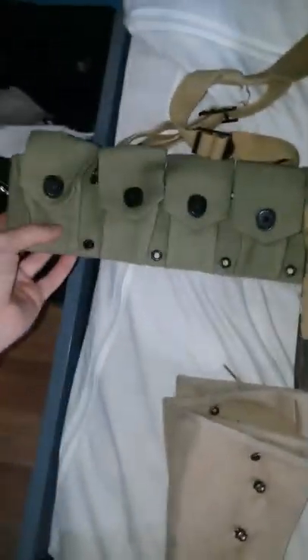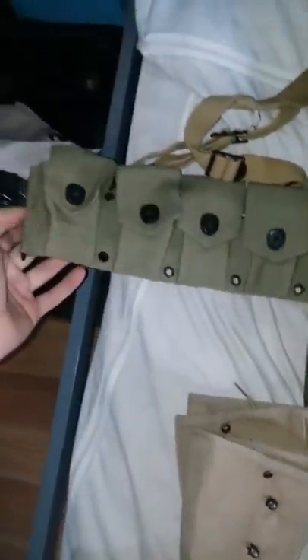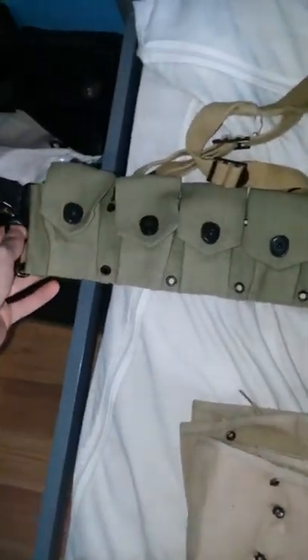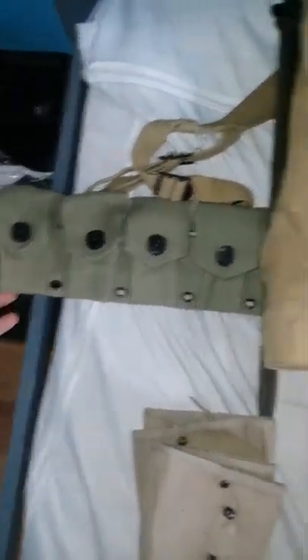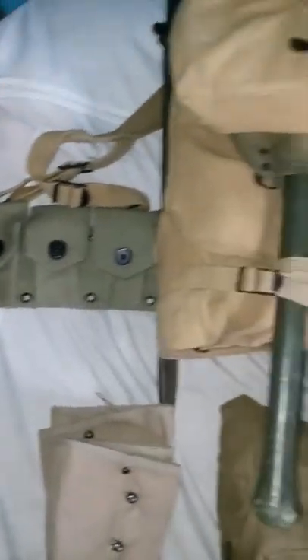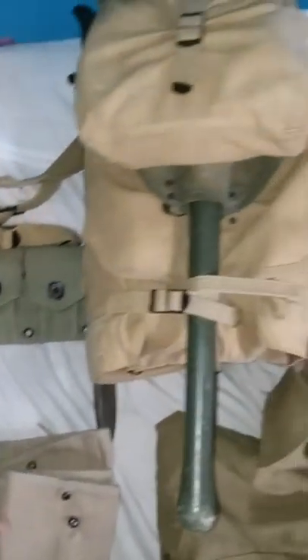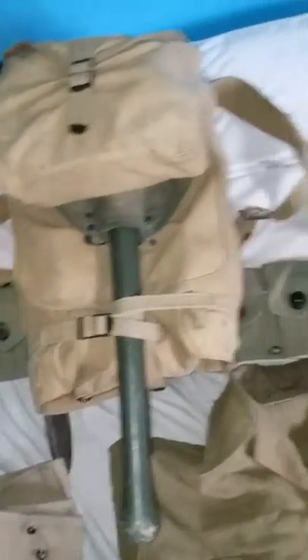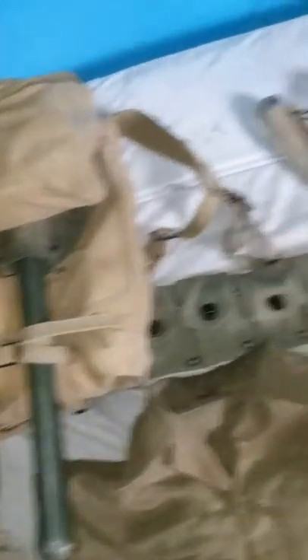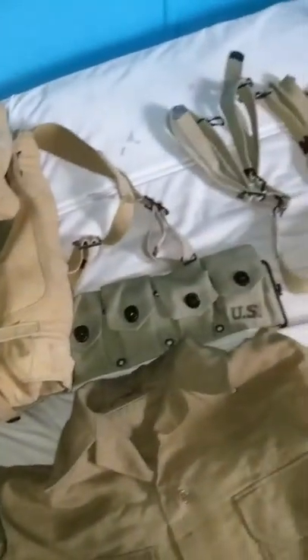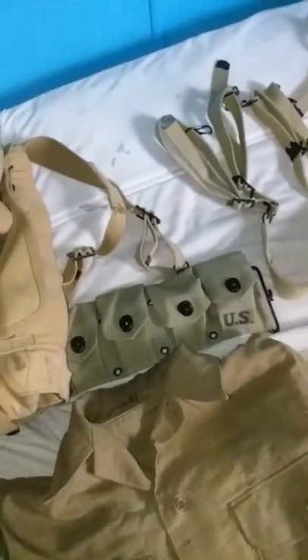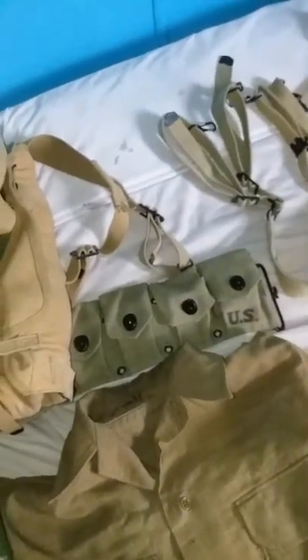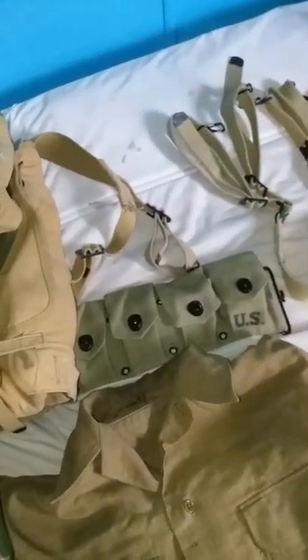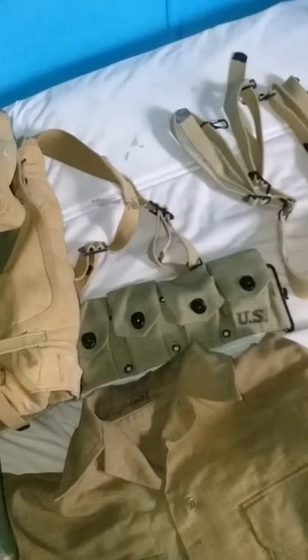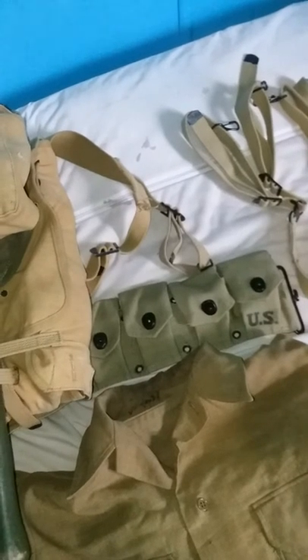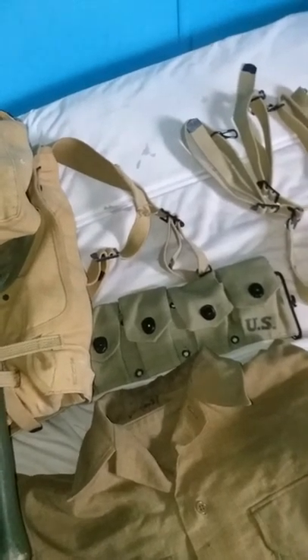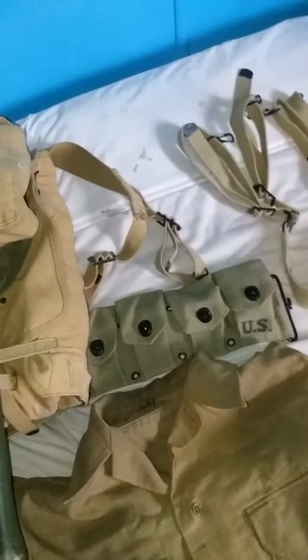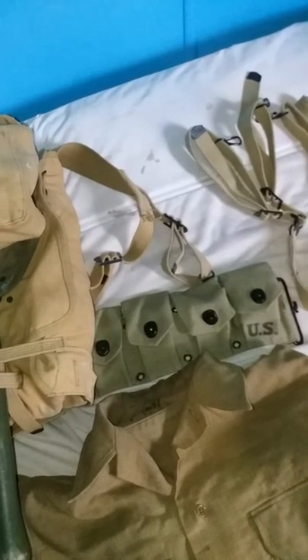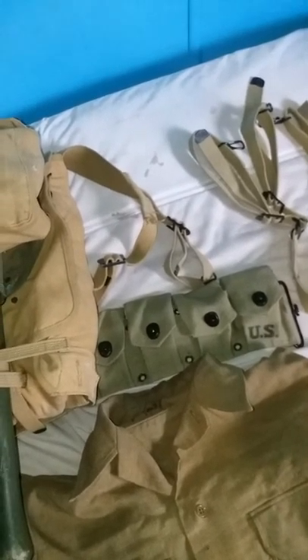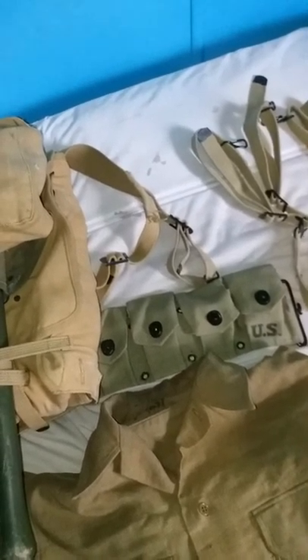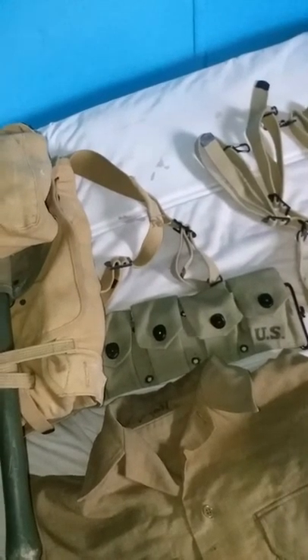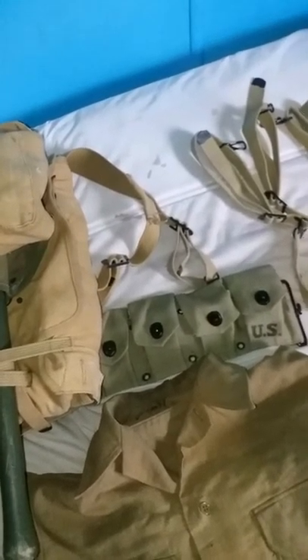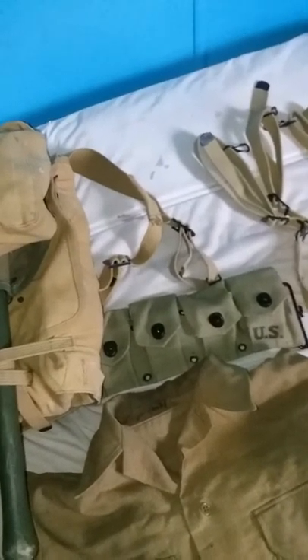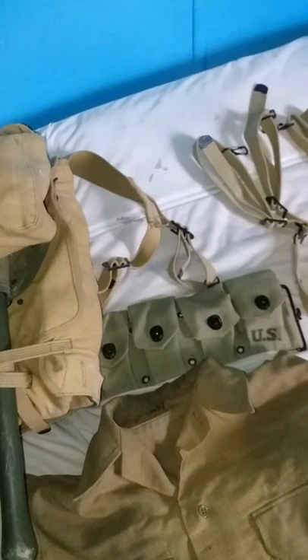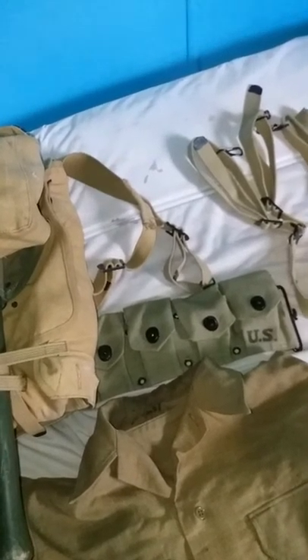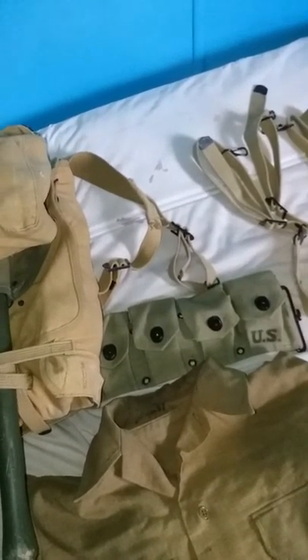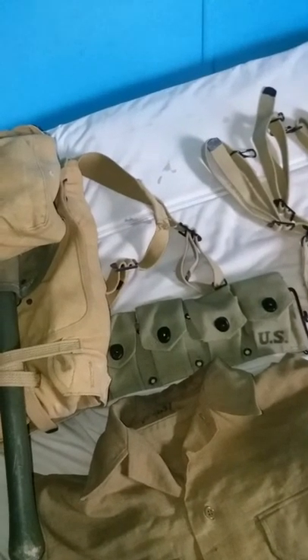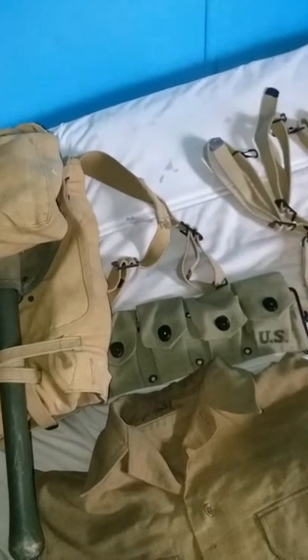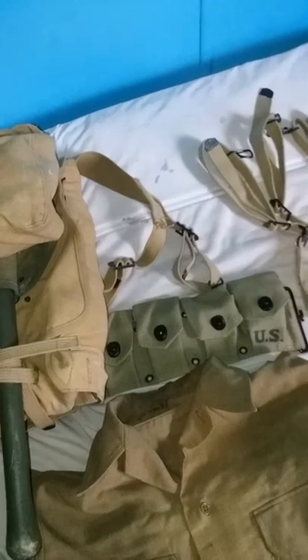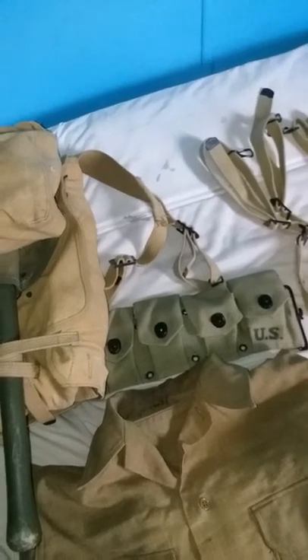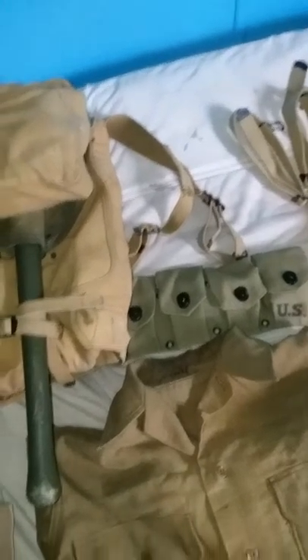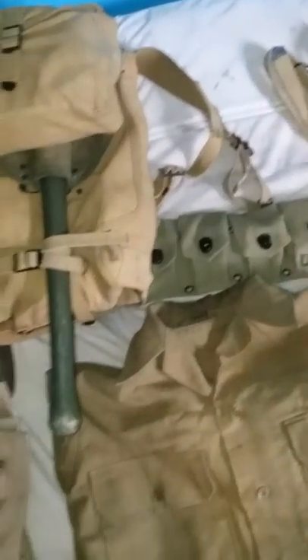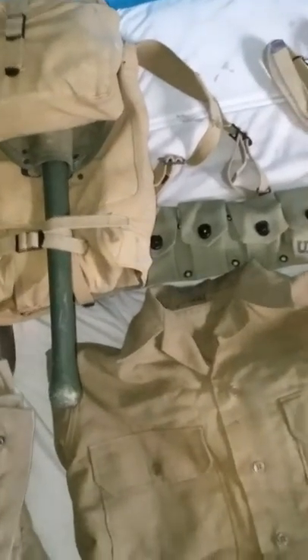Cartridge belt. Holds 5 rounds in each. If you're using a 30-06 Springfield, you can hold 50 rounds each side and total 100 rounds.